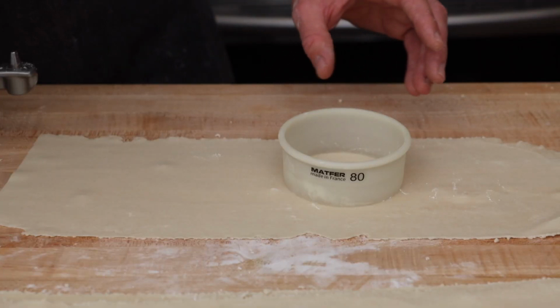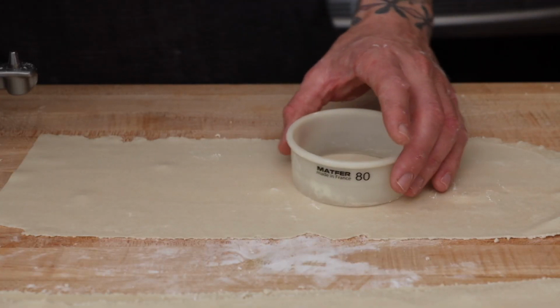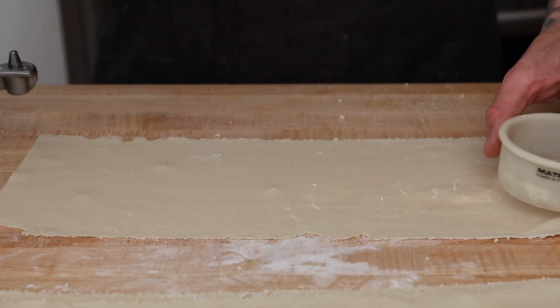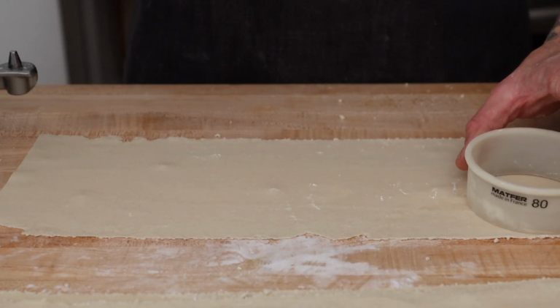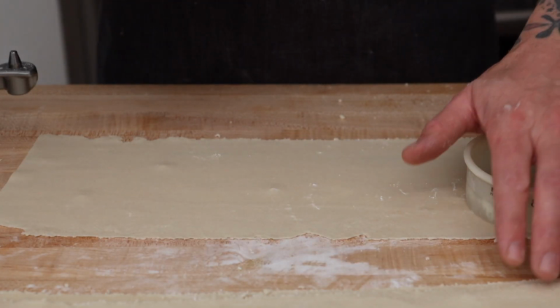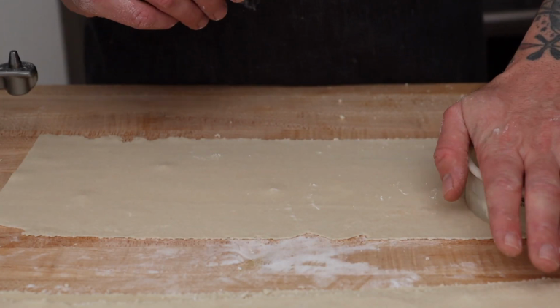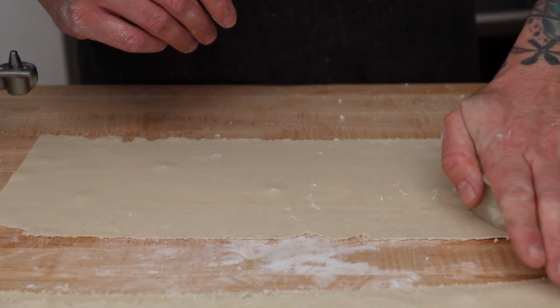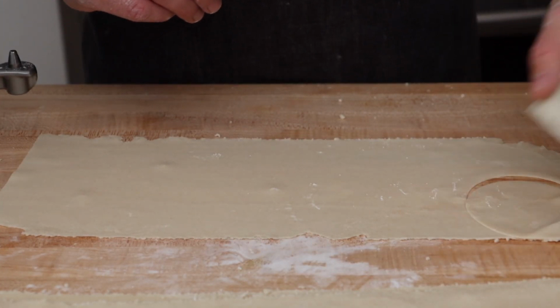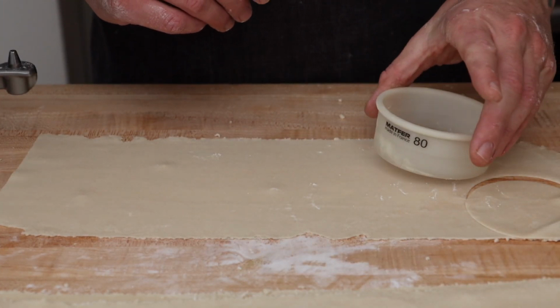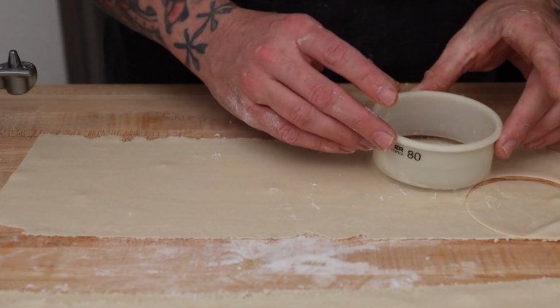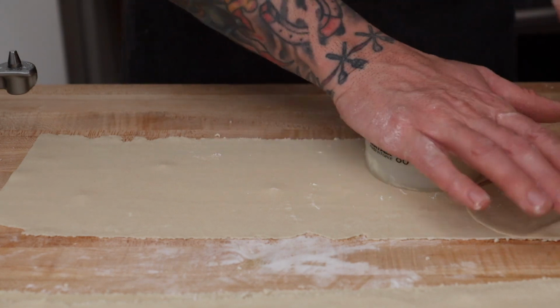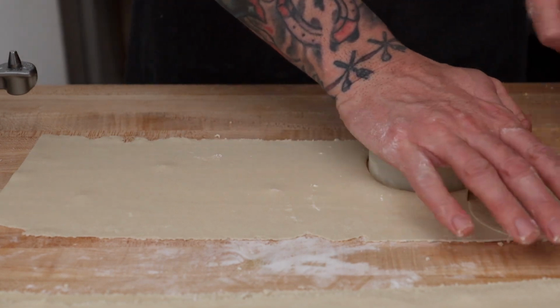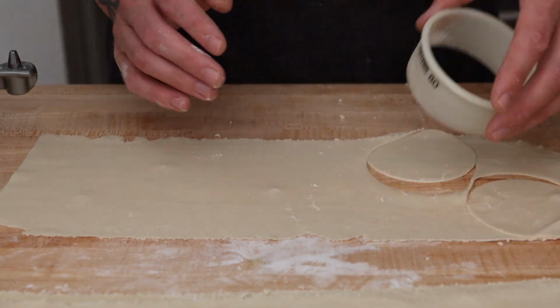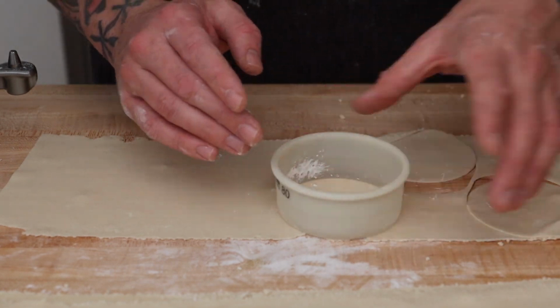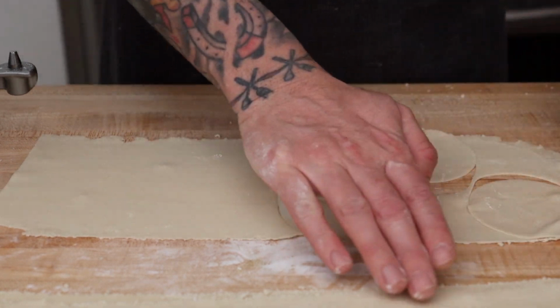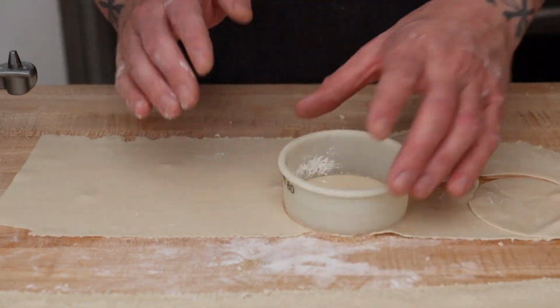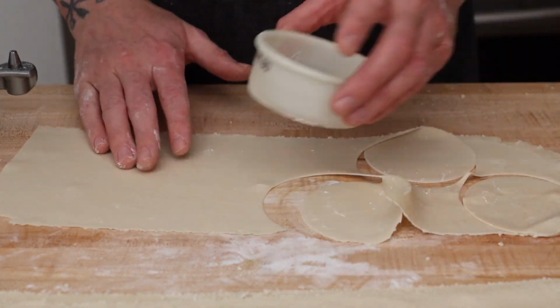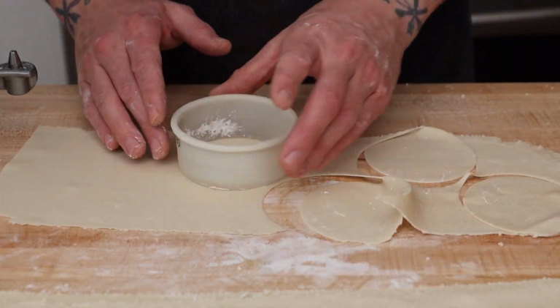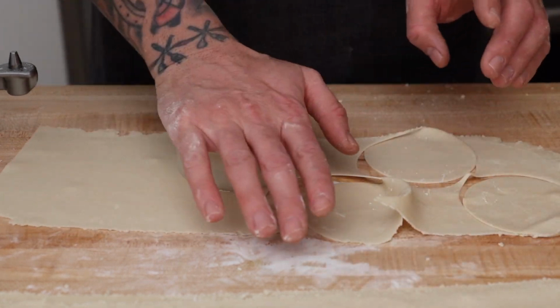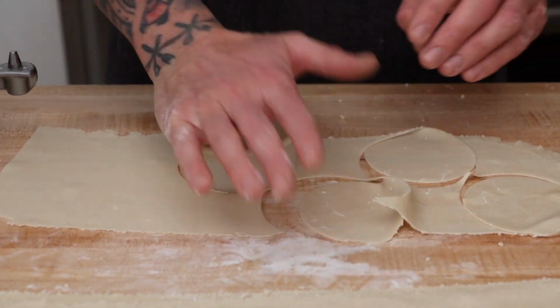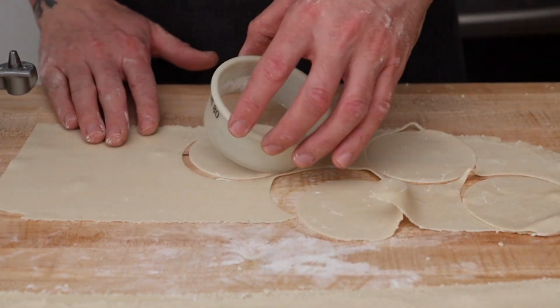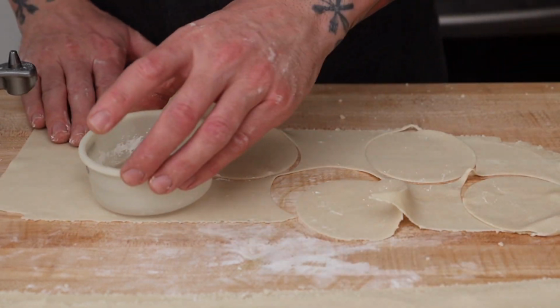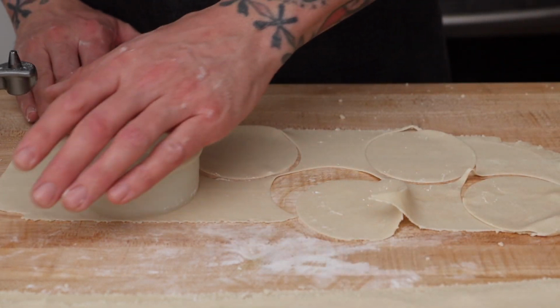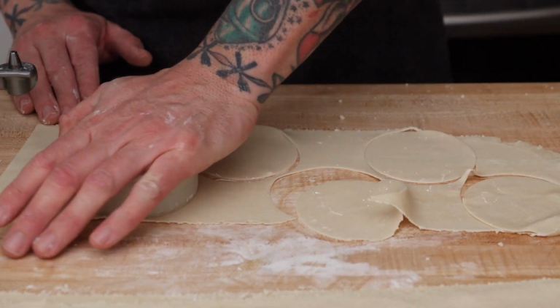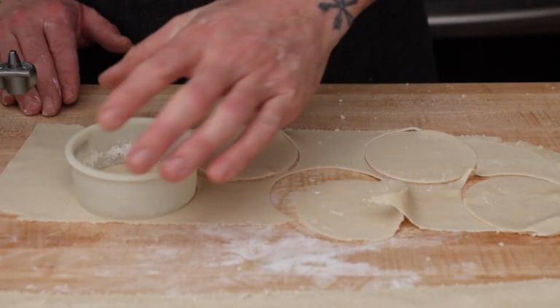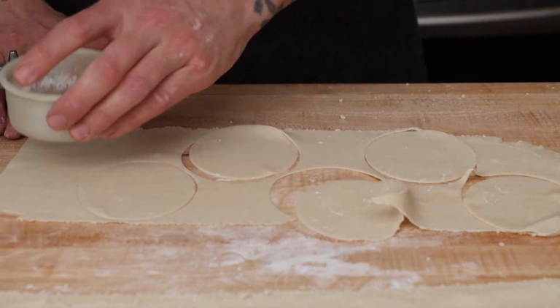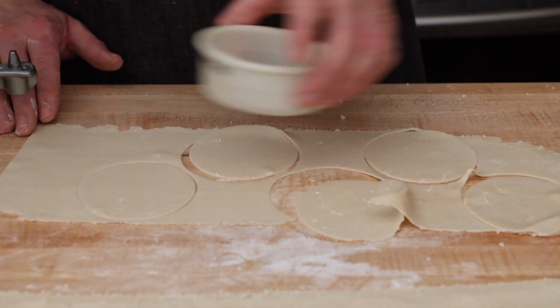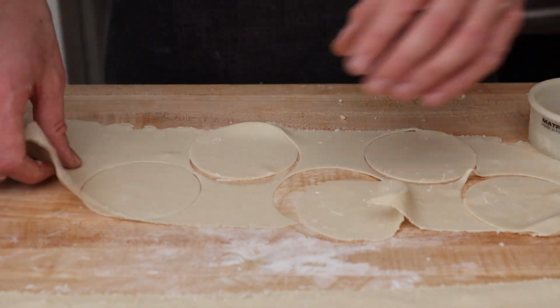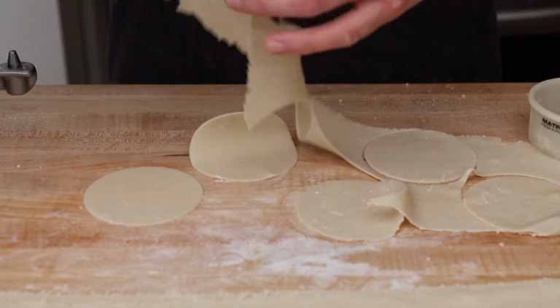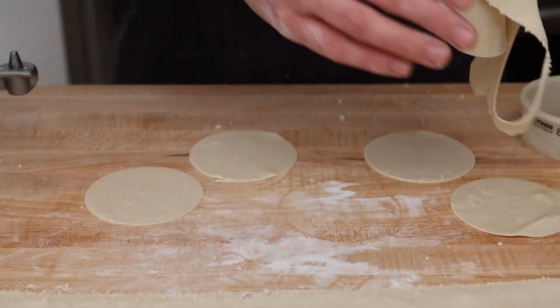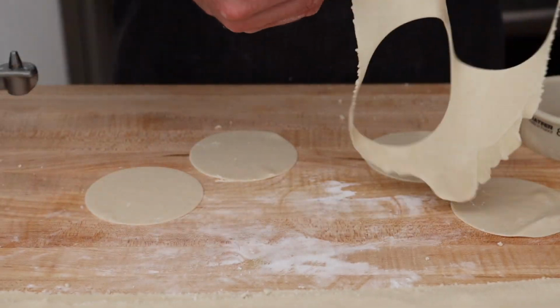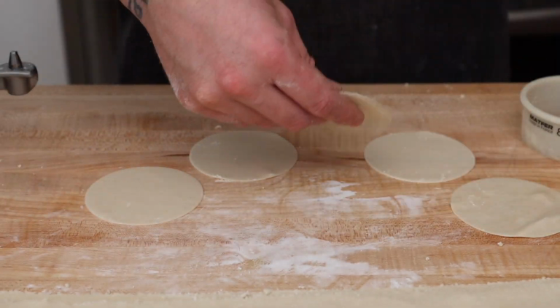I'm using a number 80 mat circle cutter for the dumplings. You can cut the dough into circles, squares, or triangles, but for the dumplings I'm going to make, we want to have a nice half moon shape to them, so a circle is best.